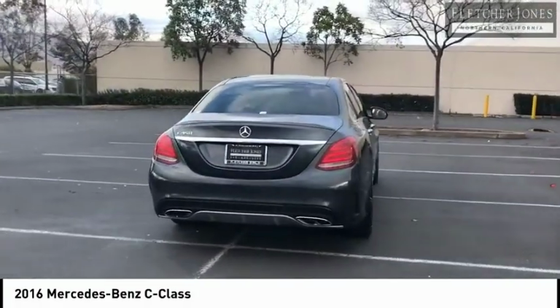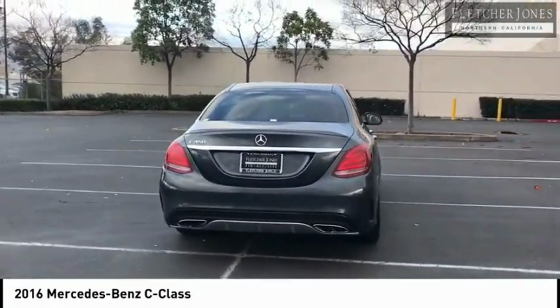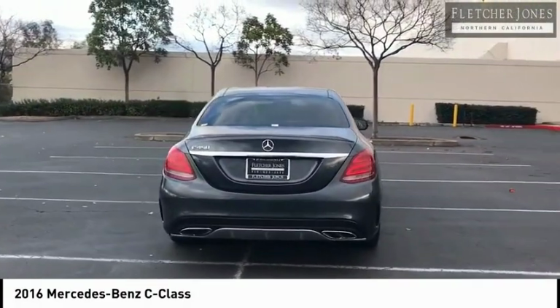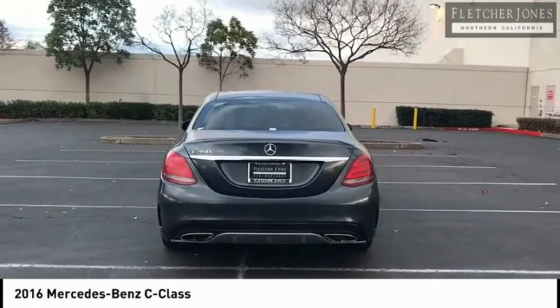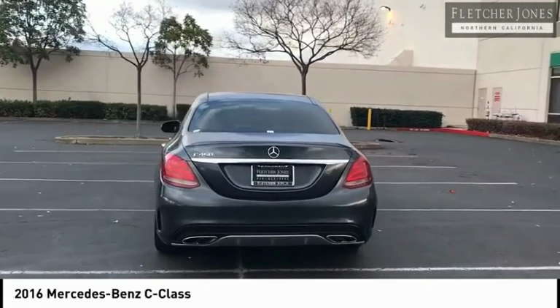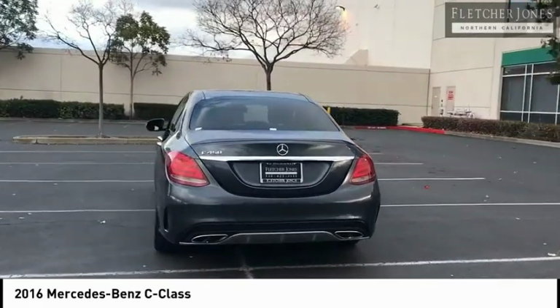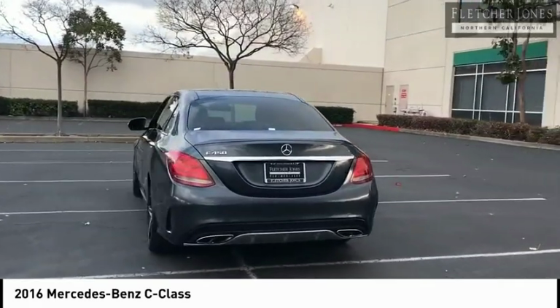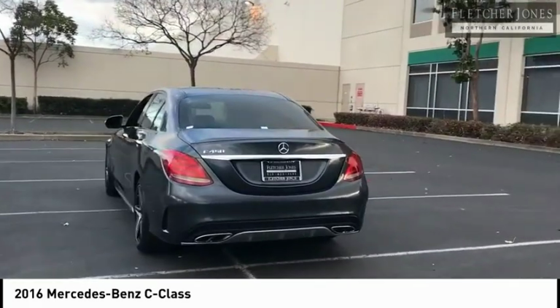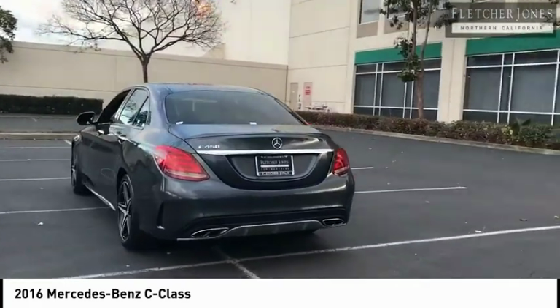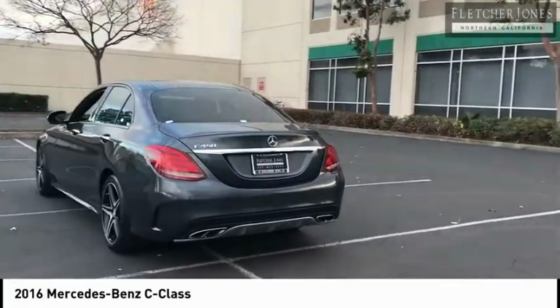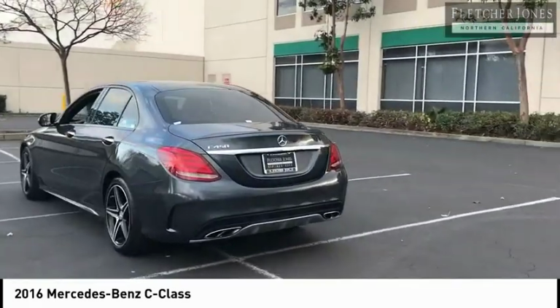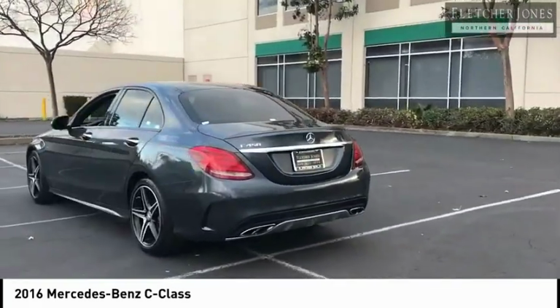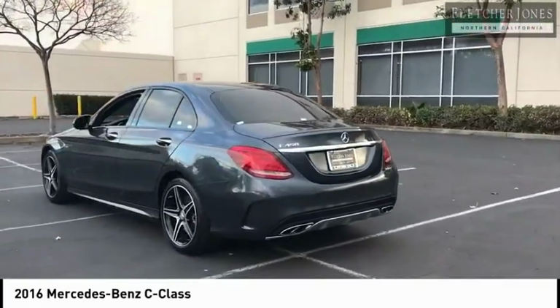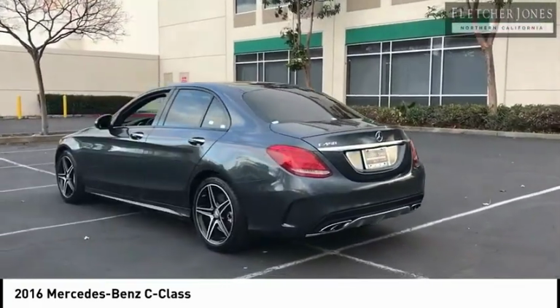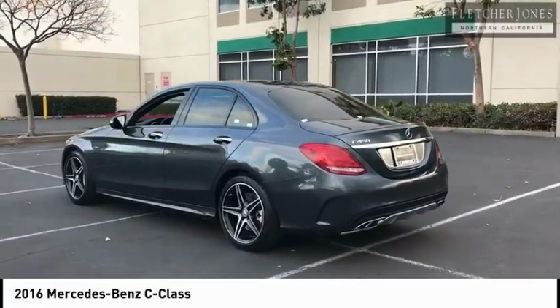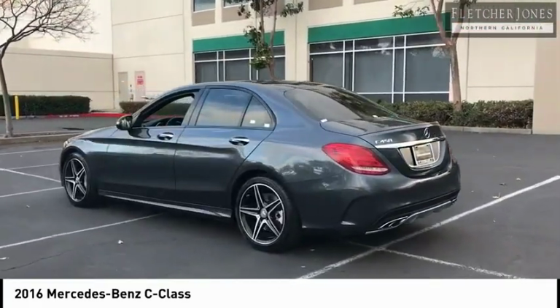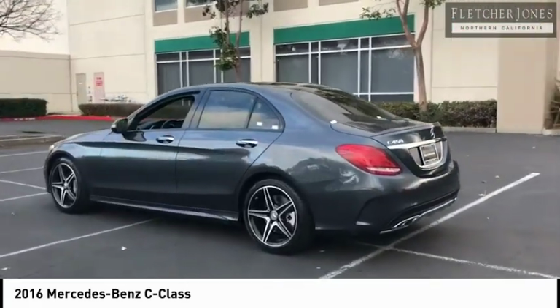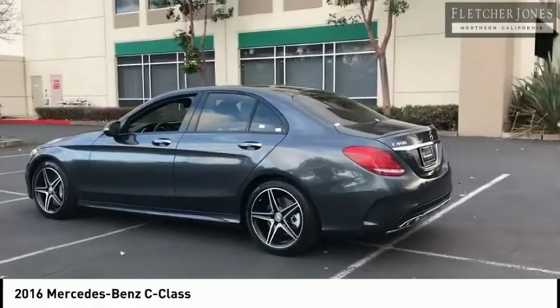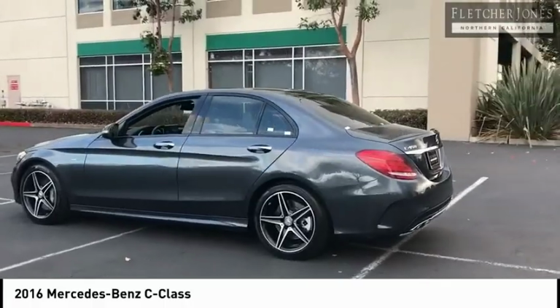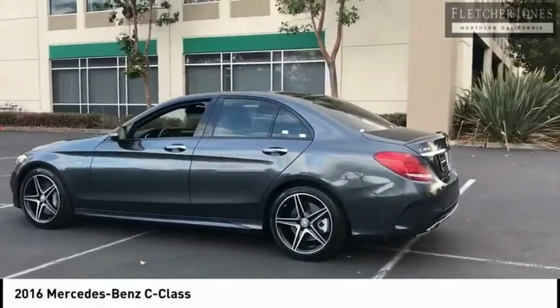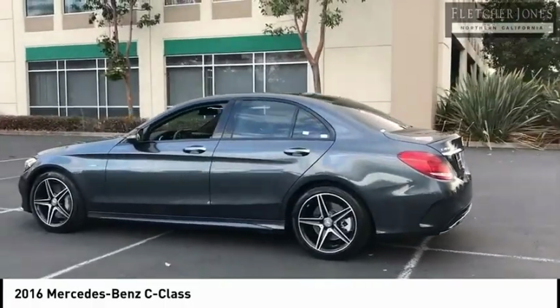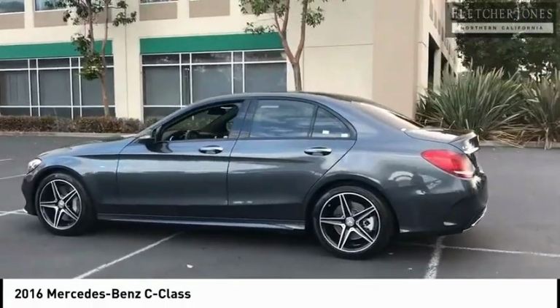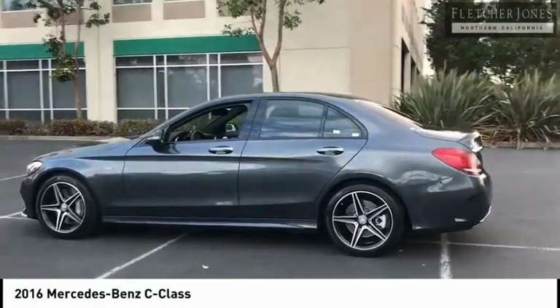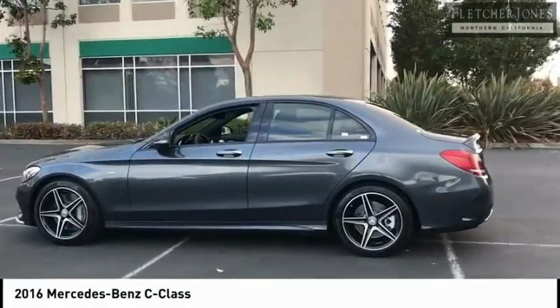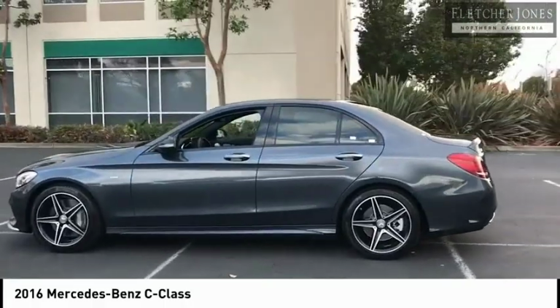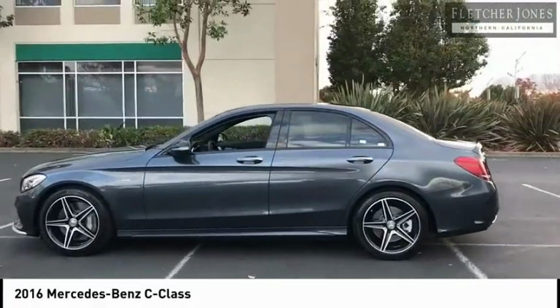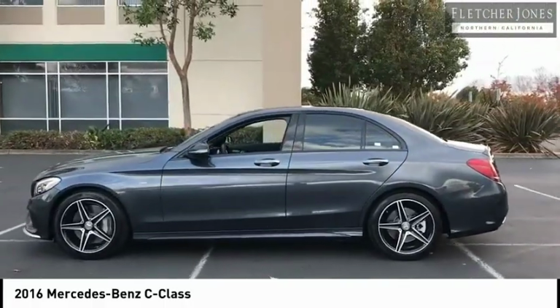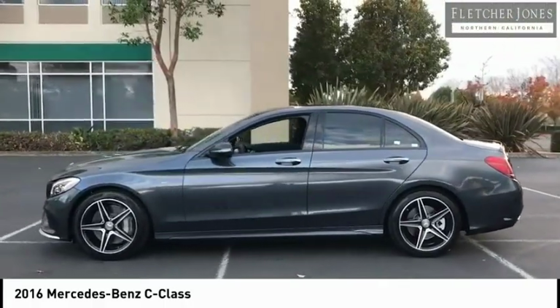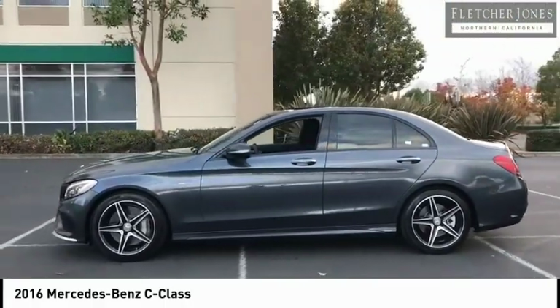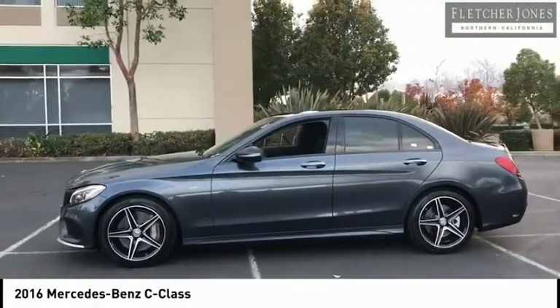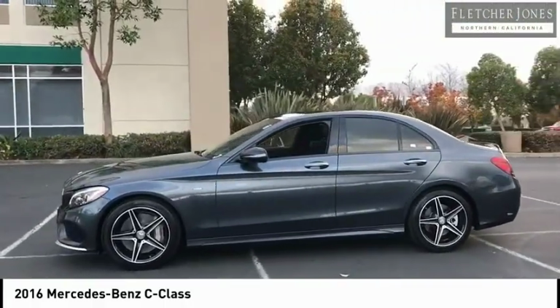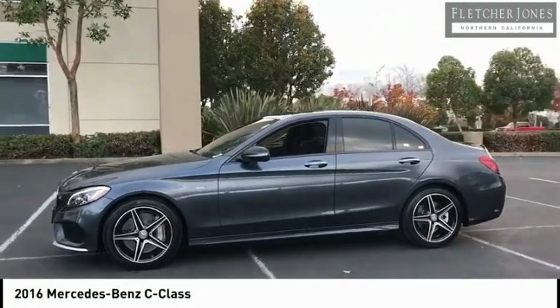This vehicle has less than 45,000 miles. Here are some of this vehicle's great options: rear view camera, panorama sunroof. Drive away with a great deal on this vehicle. Call or stop in today.